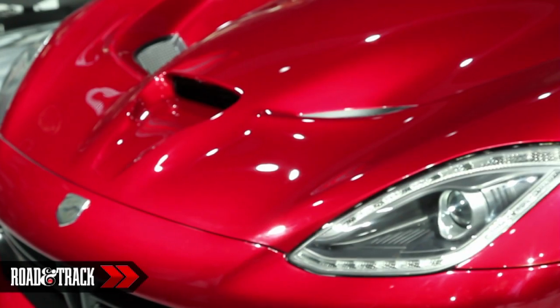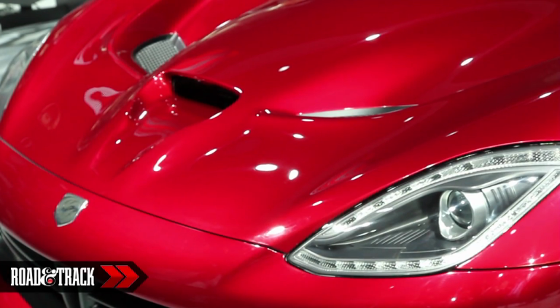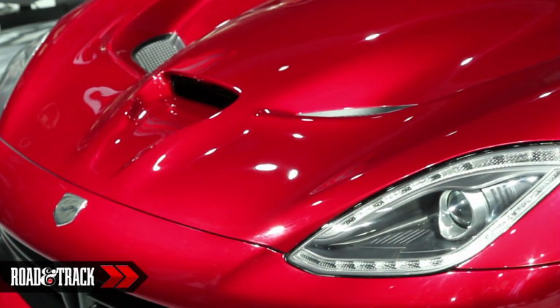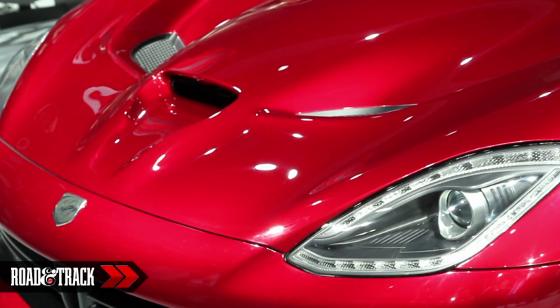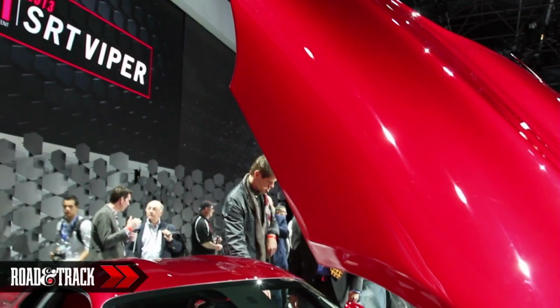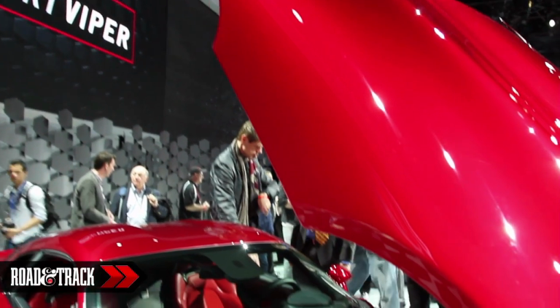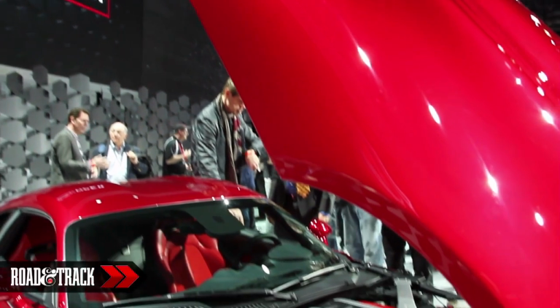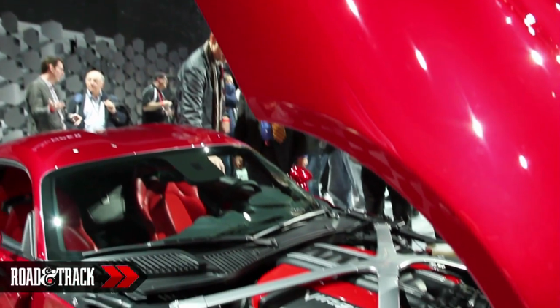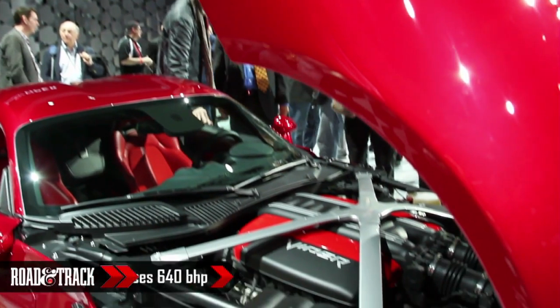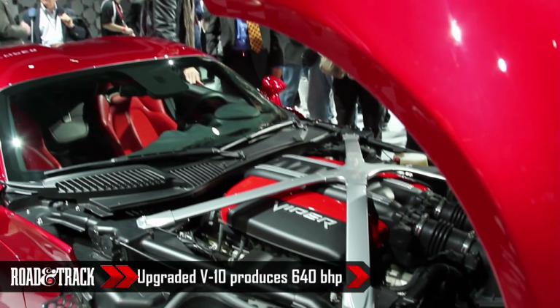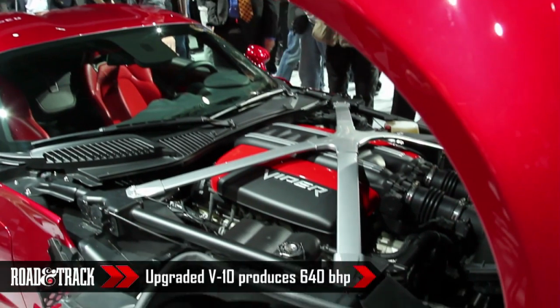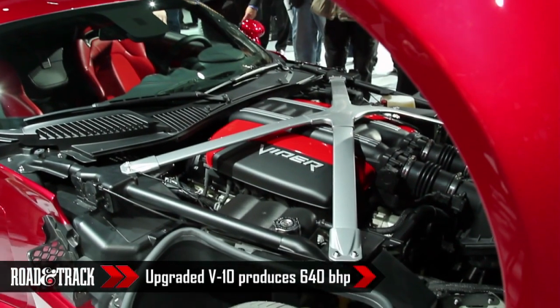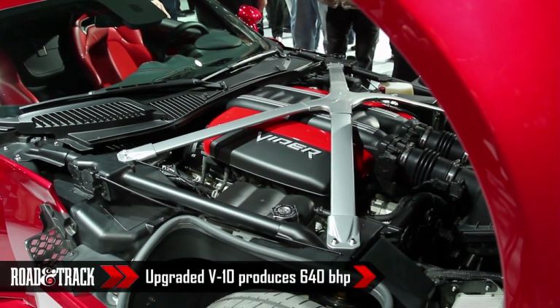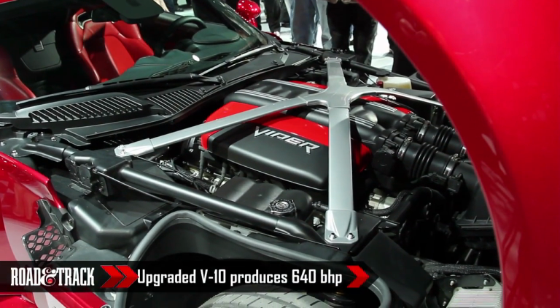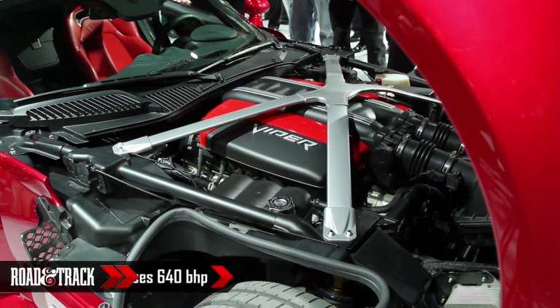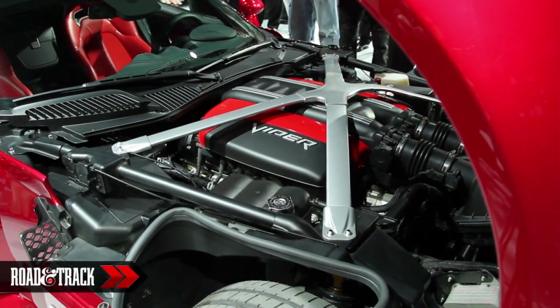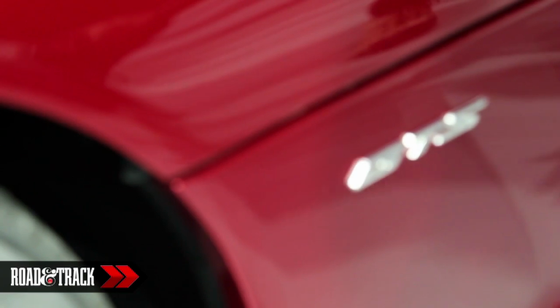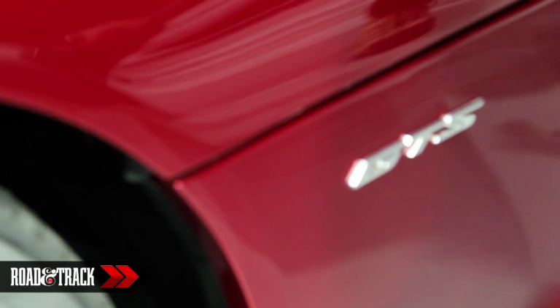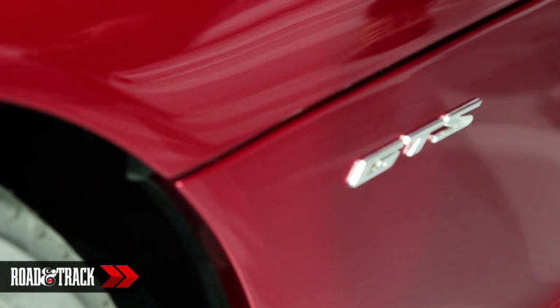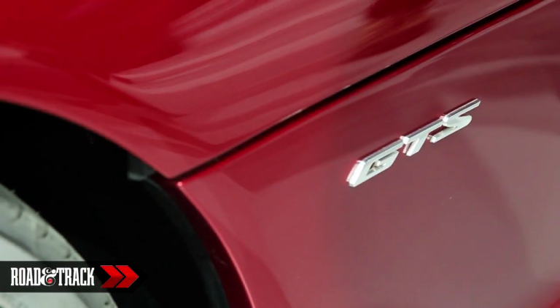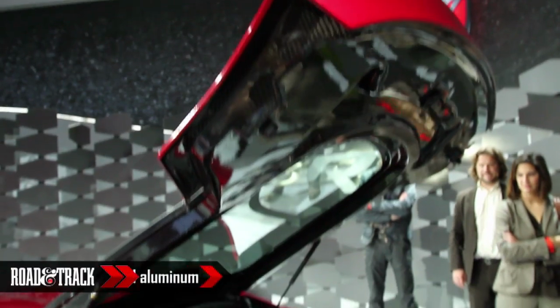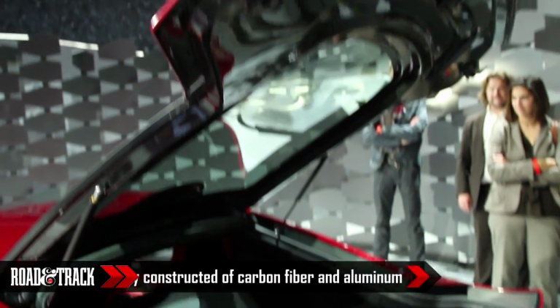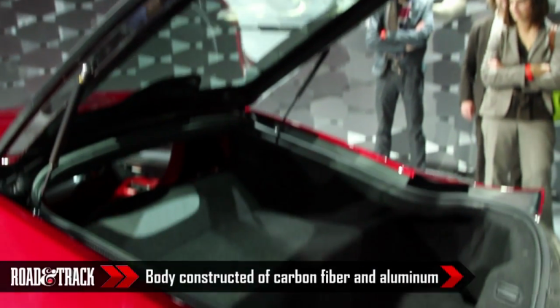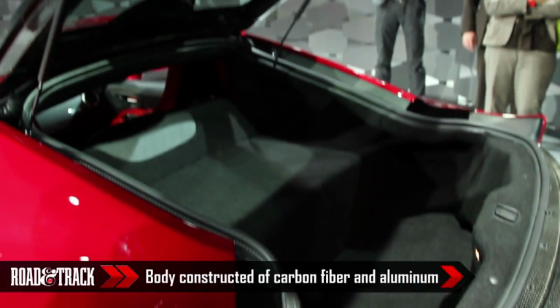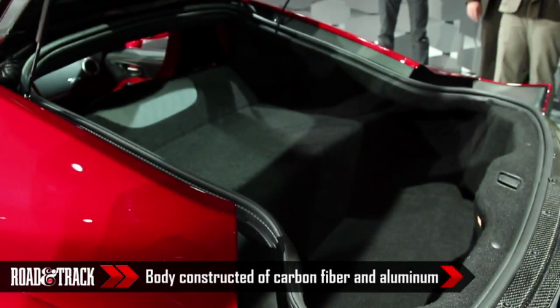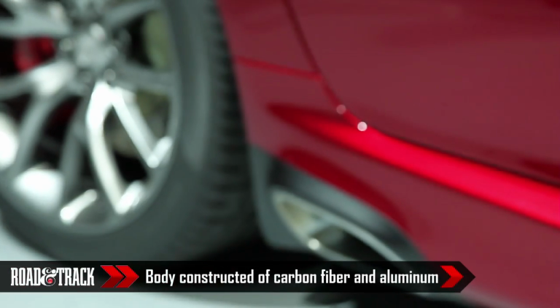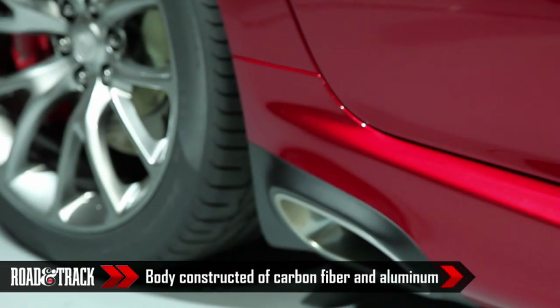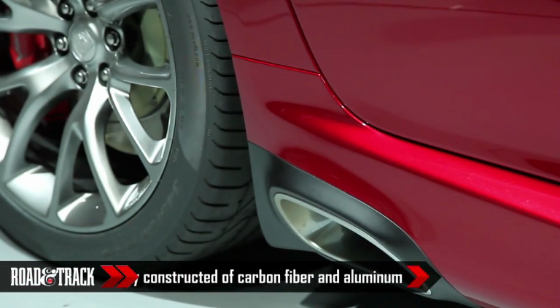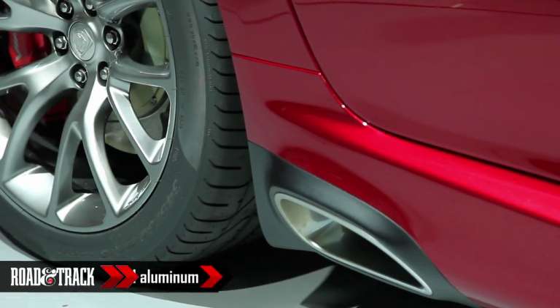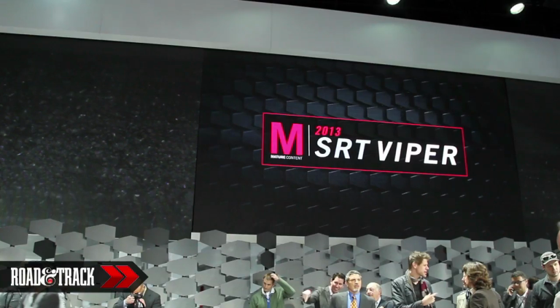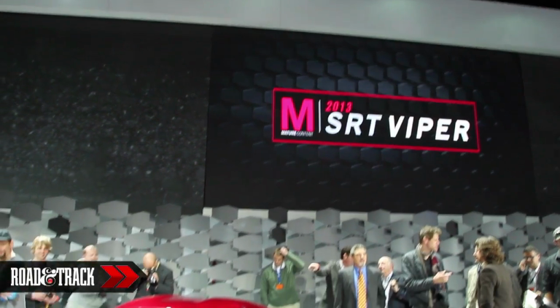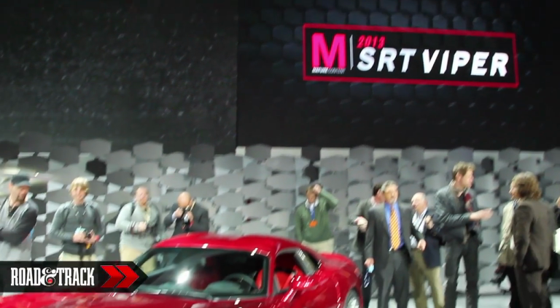The newest Viper is an evolution of the previous generation. It retains the massive 8.4 liter V10 engine that now produces a Corvette ZR1-beating 640 horsepower. But it's not all about power, as the new snake is bodied primarily in carbon fiber and aluminum.